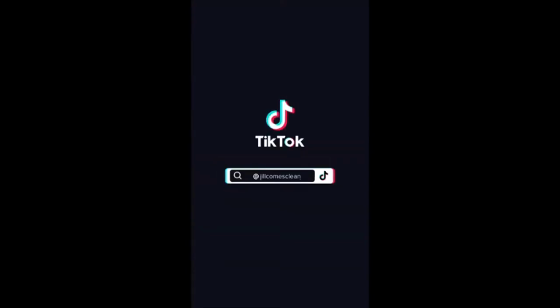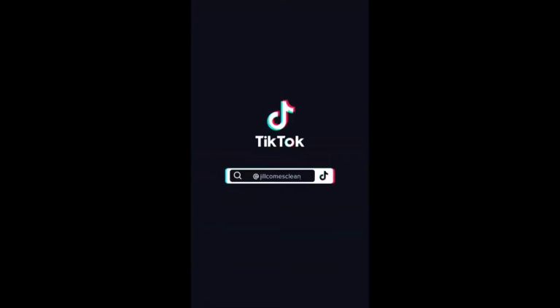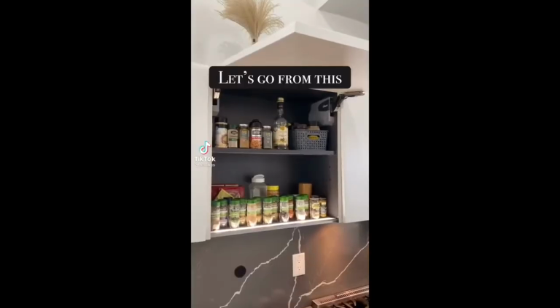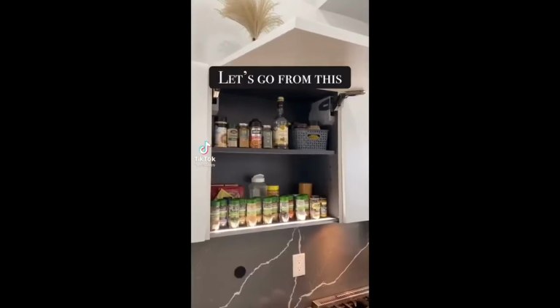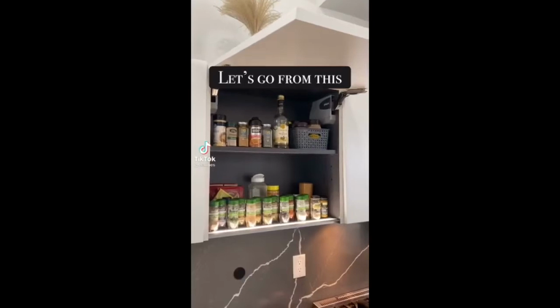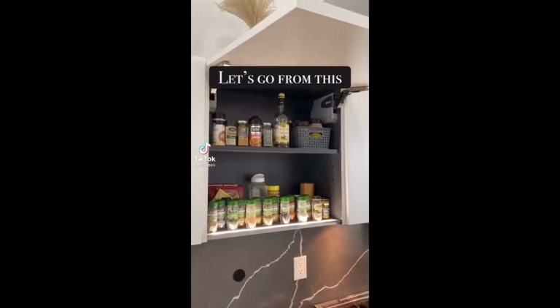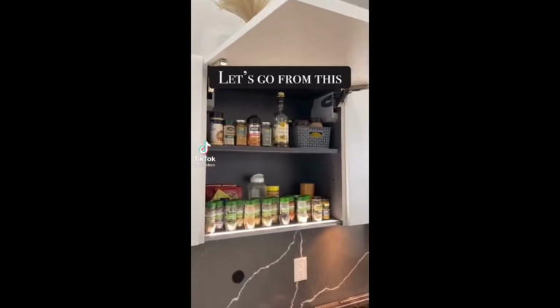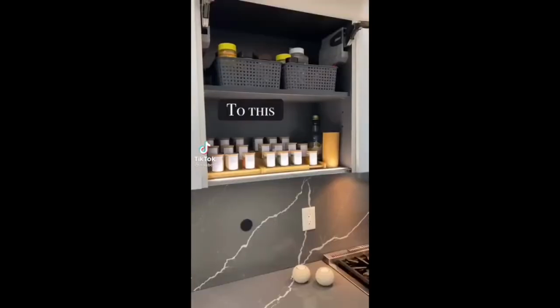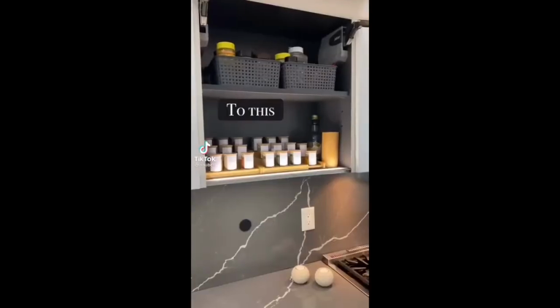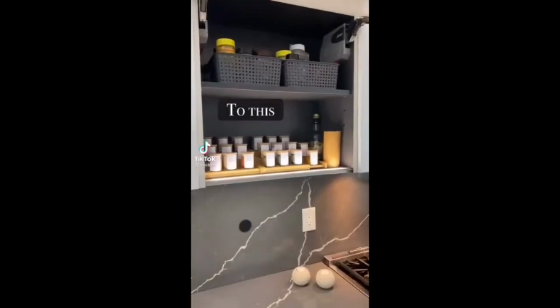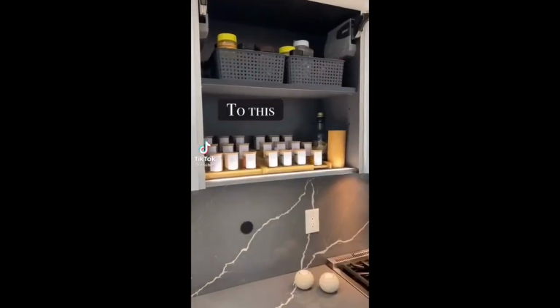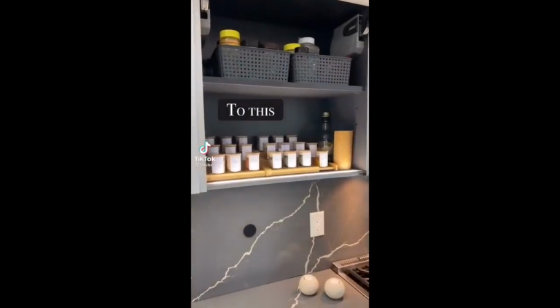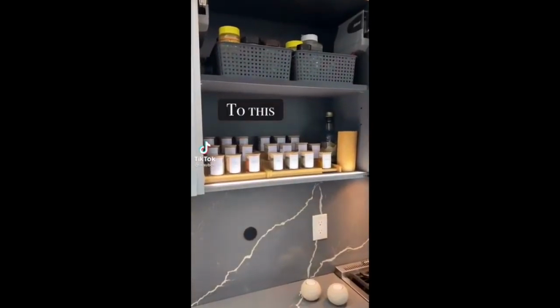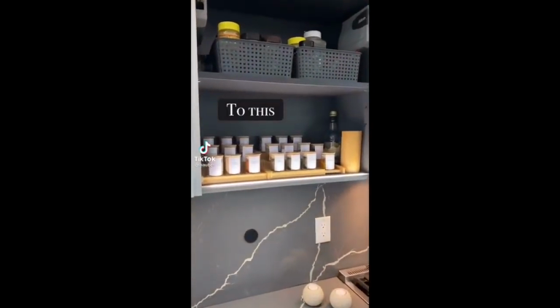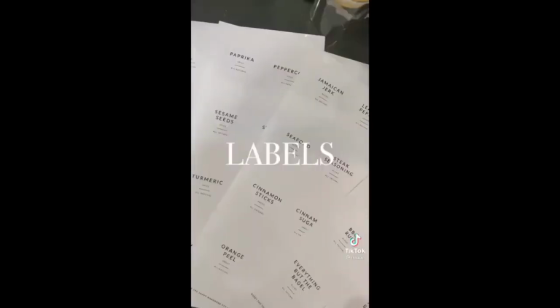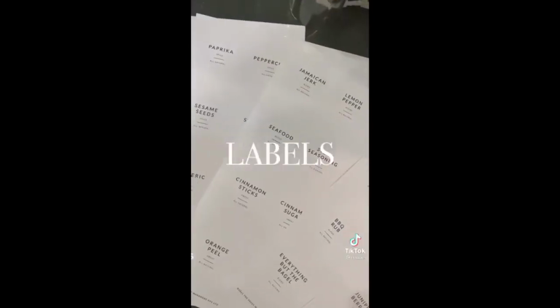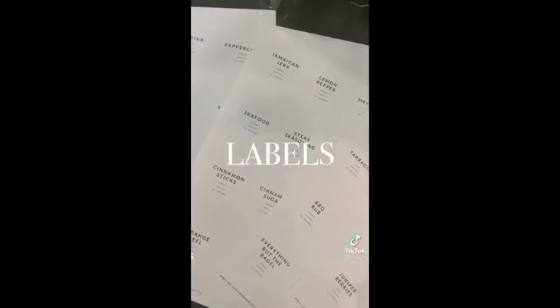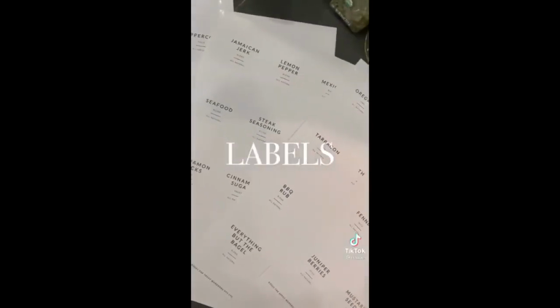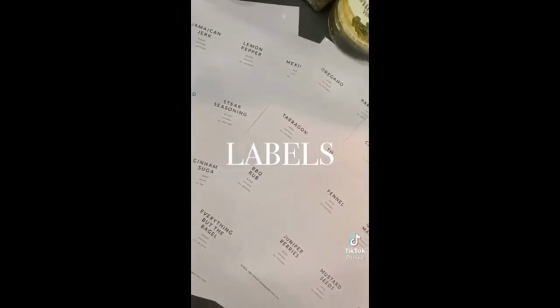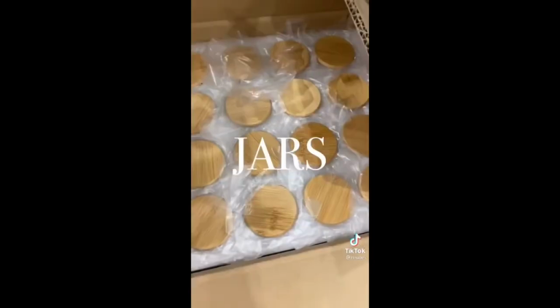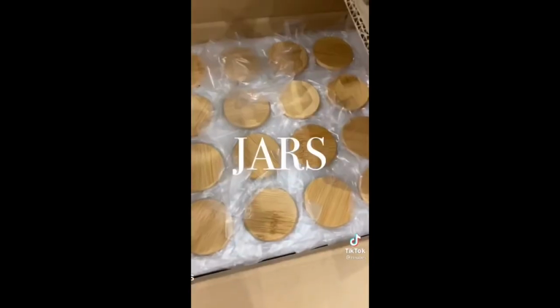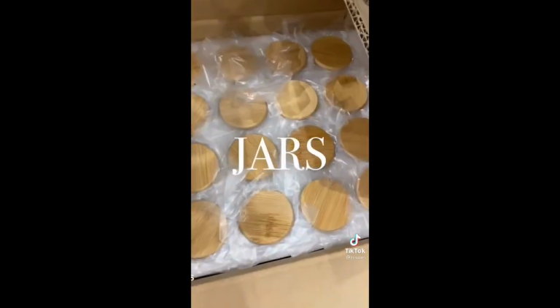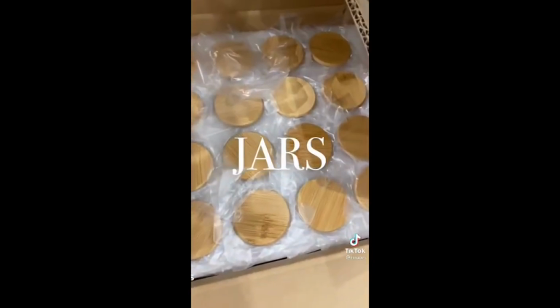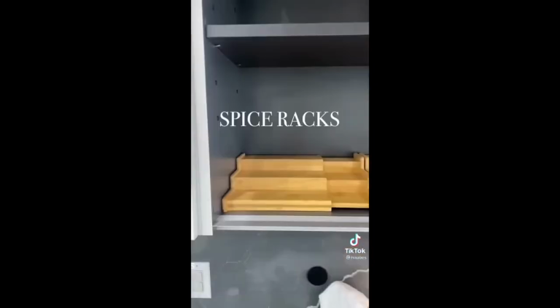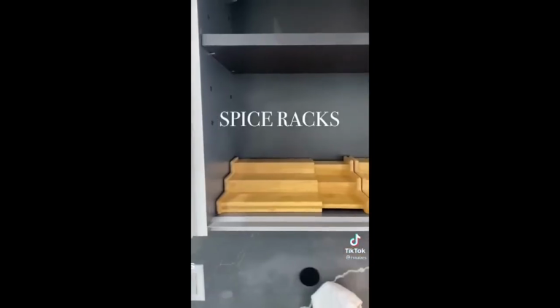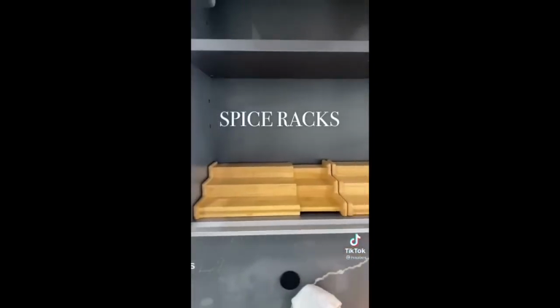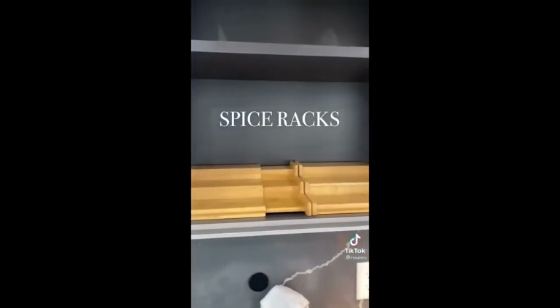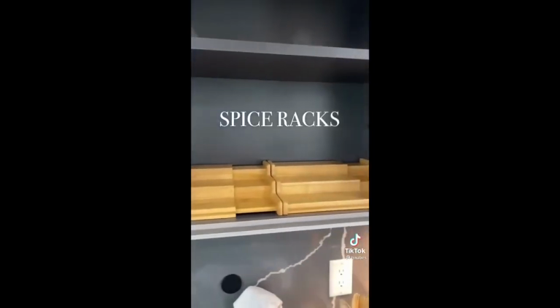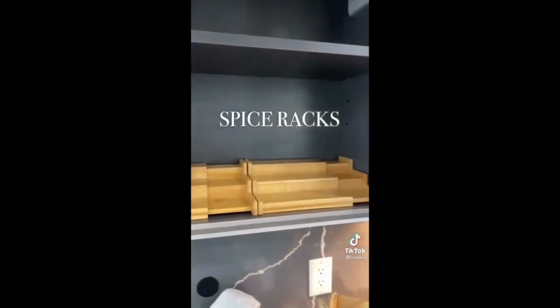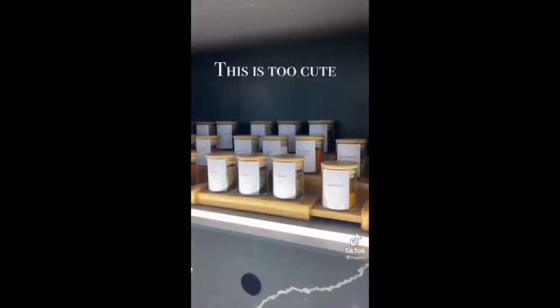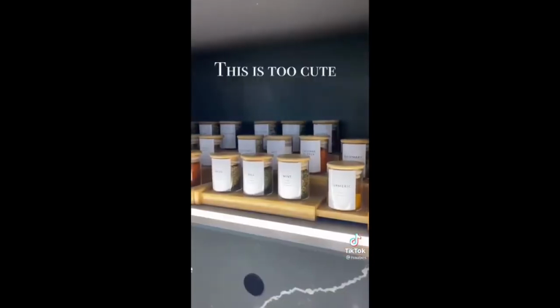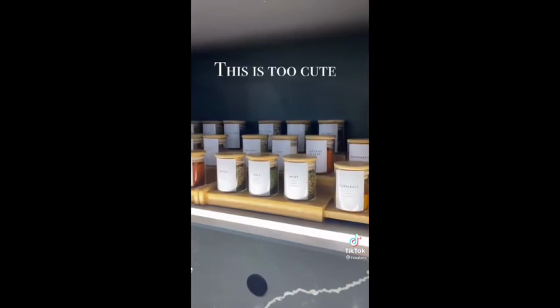Let's go from this to this — labels, jars, spice racks. This is too cute.